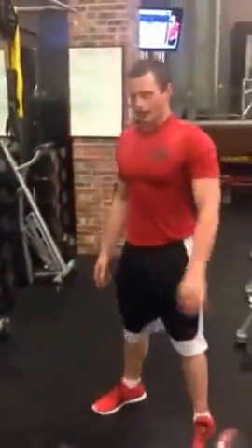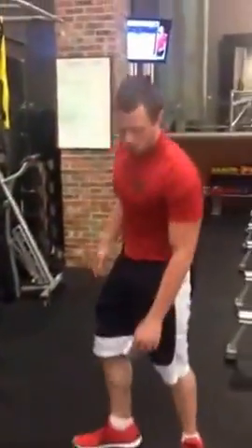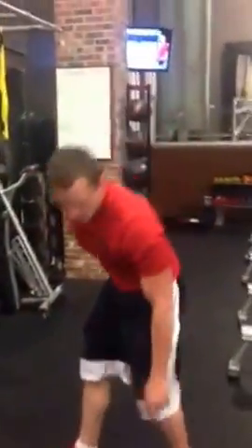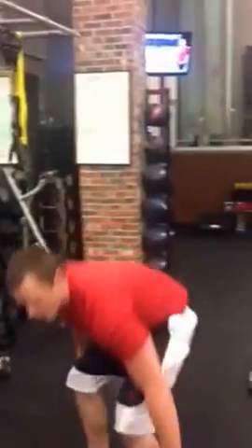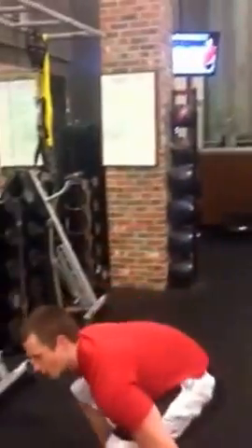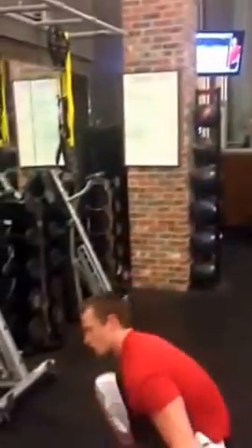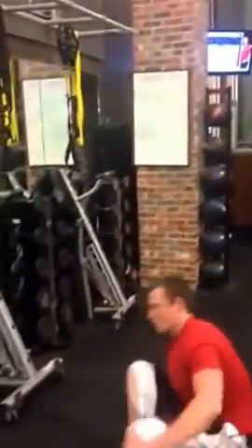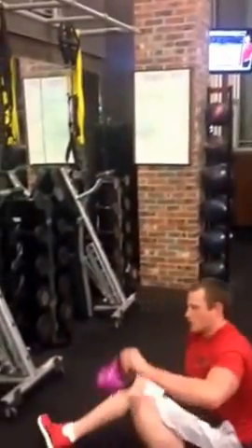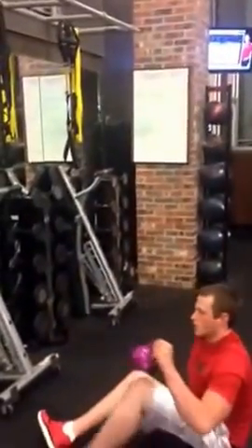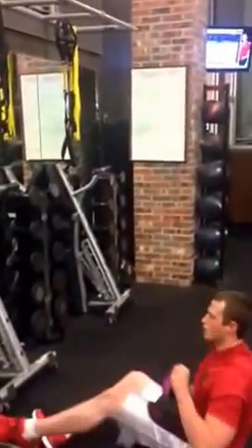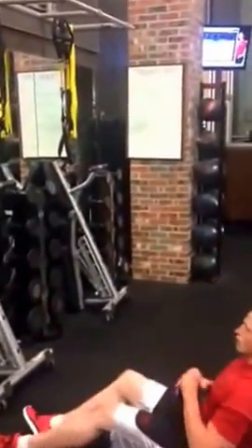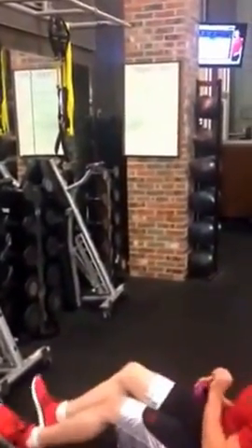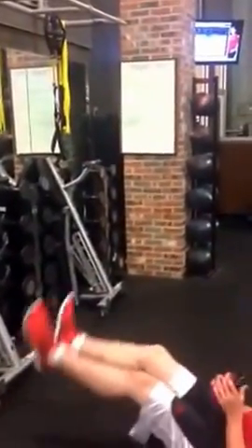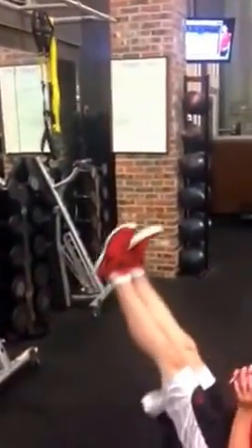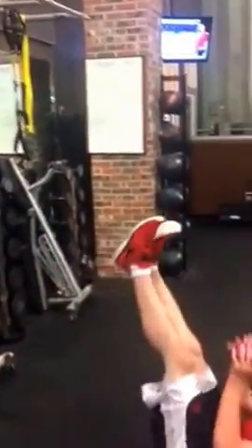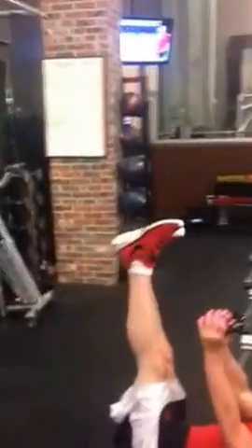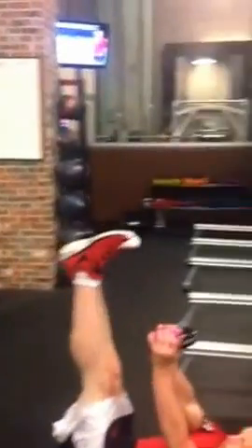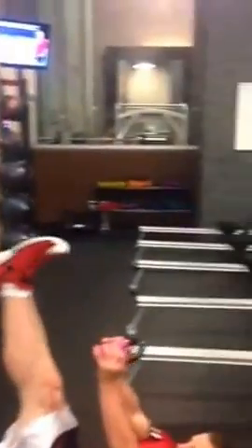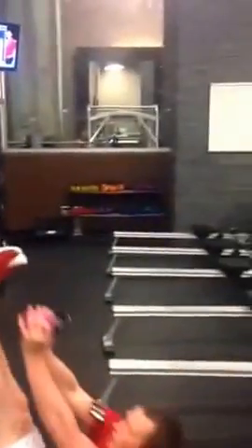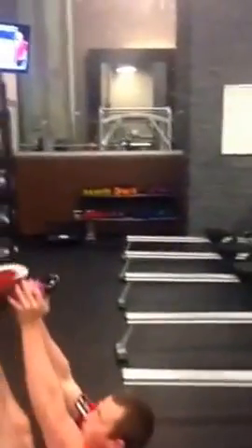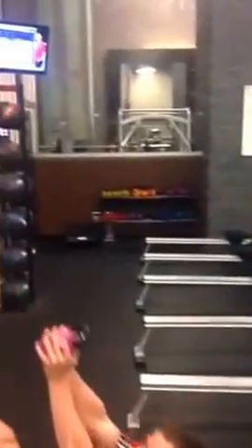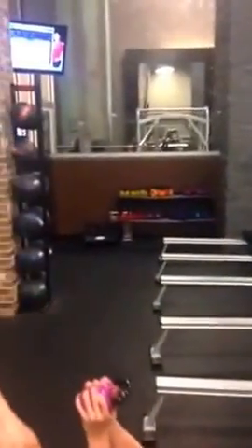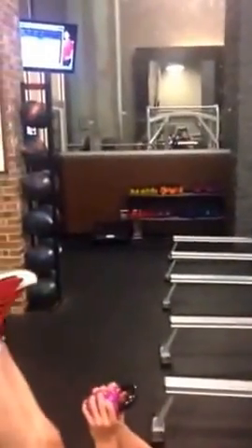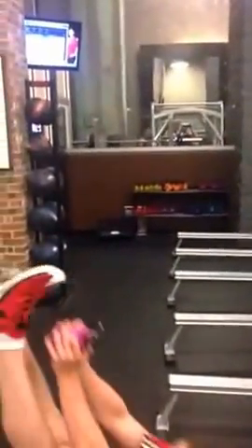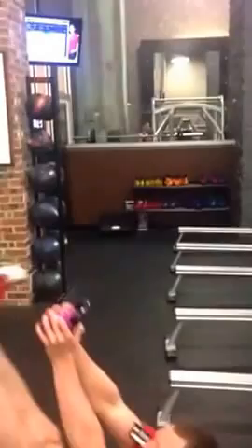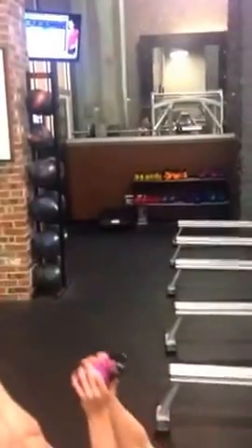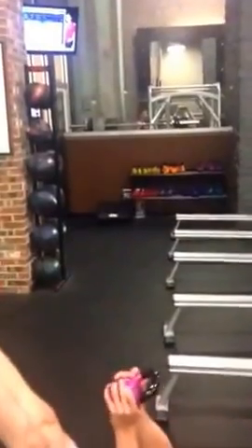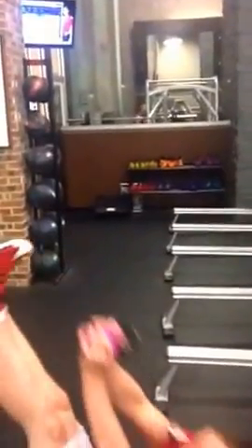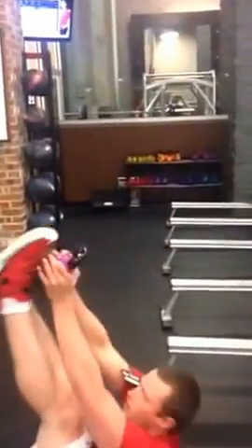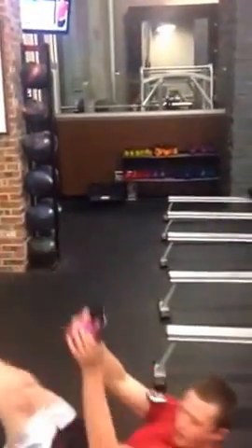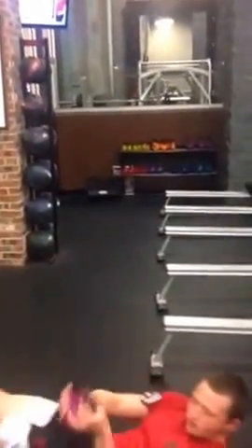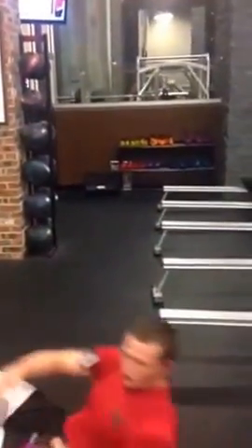Next one: kettlebell toe touches. Grab the kettlebell, put those up, touch those toes. You've got 25 of those.